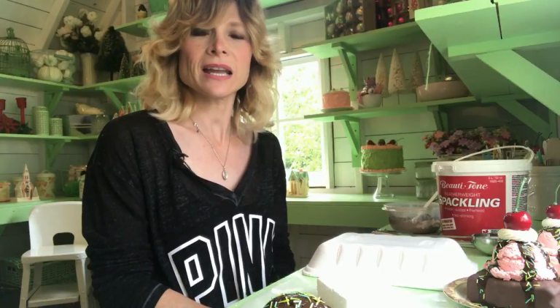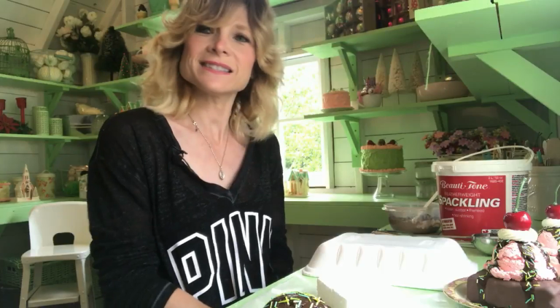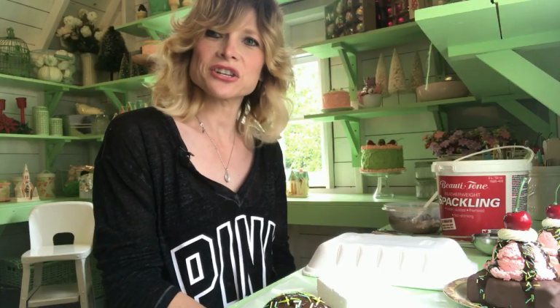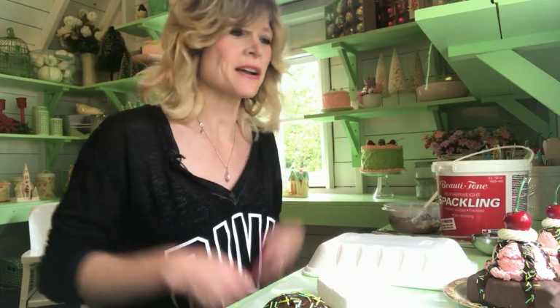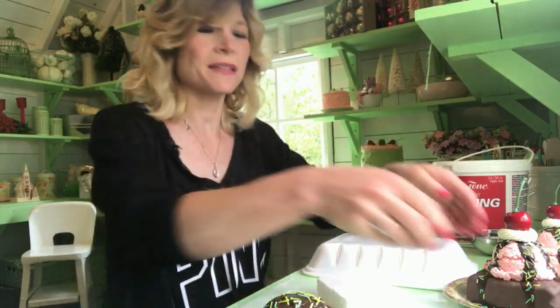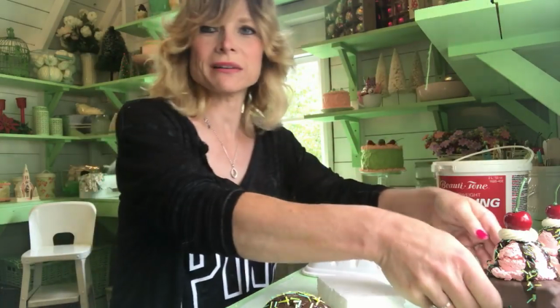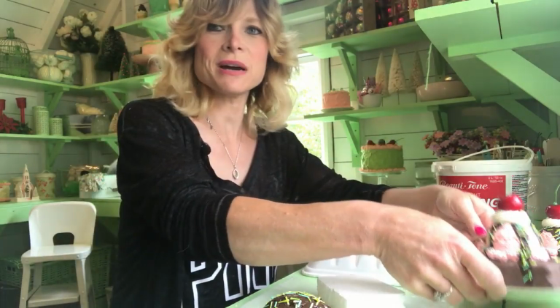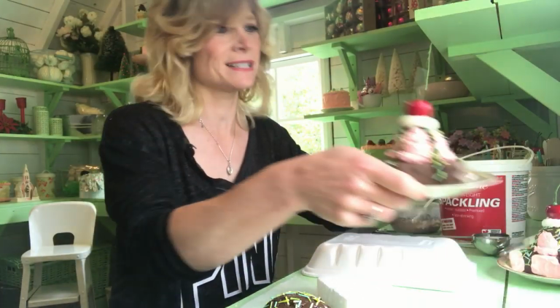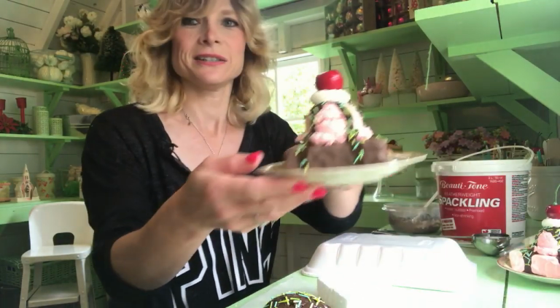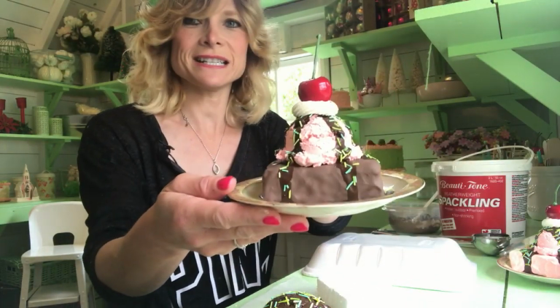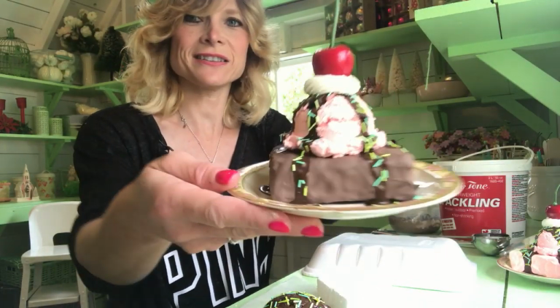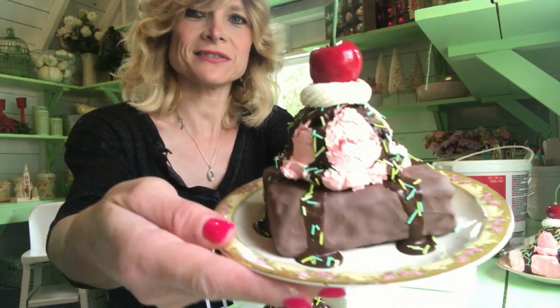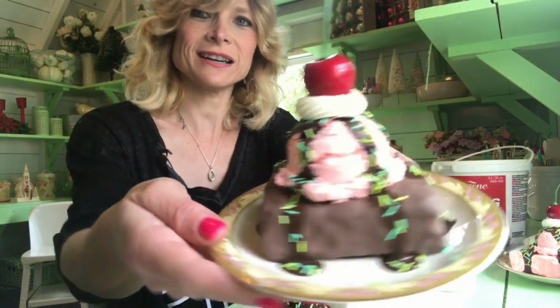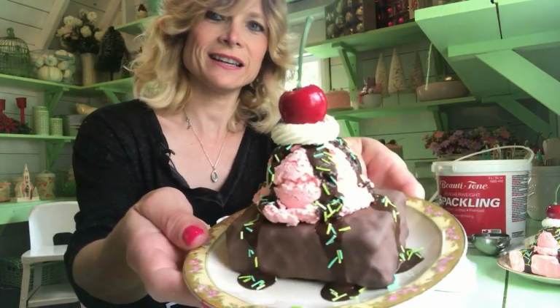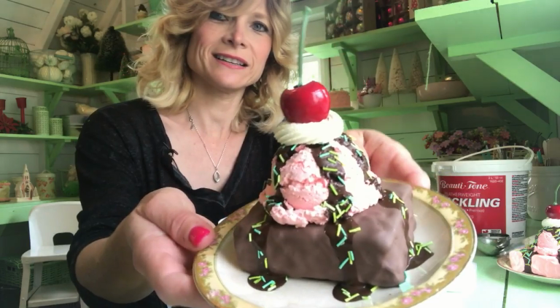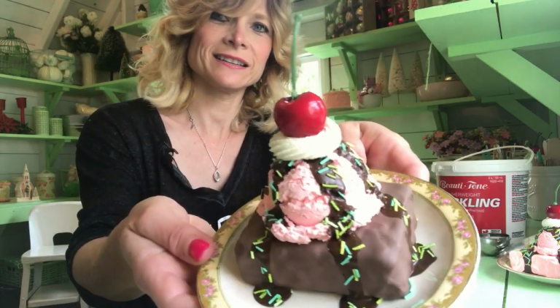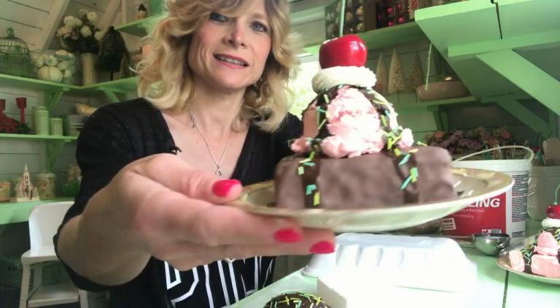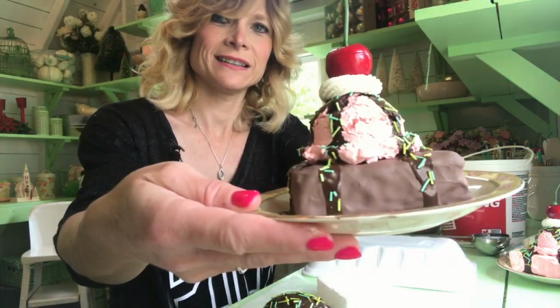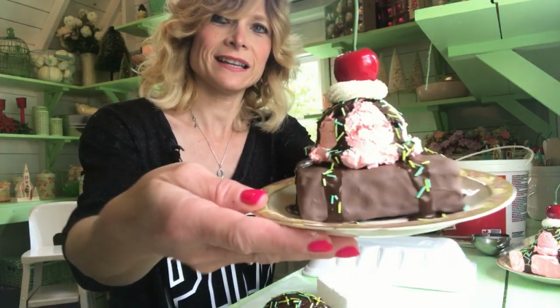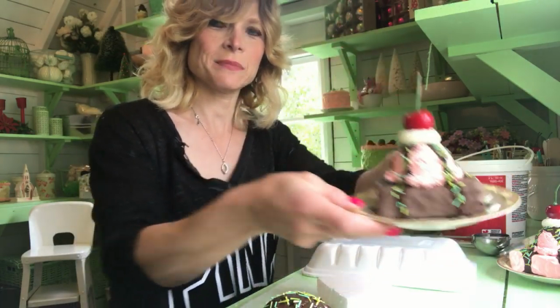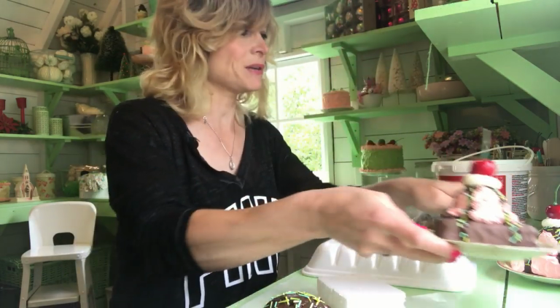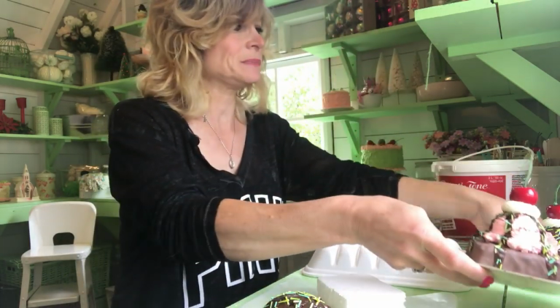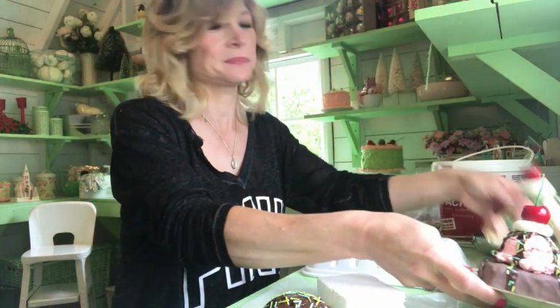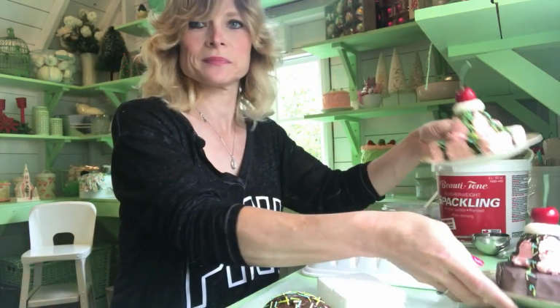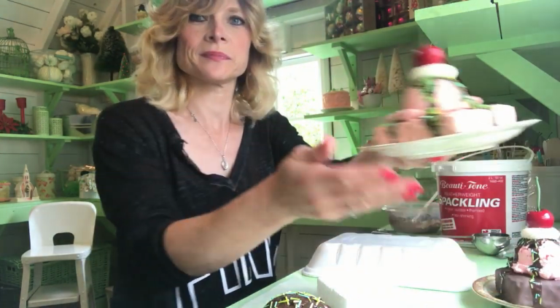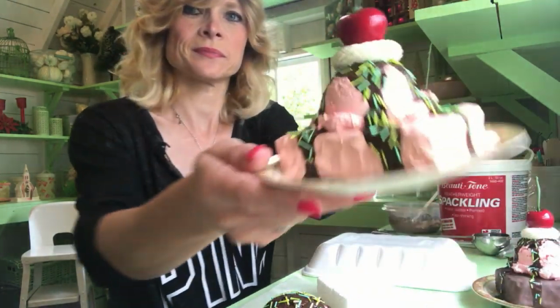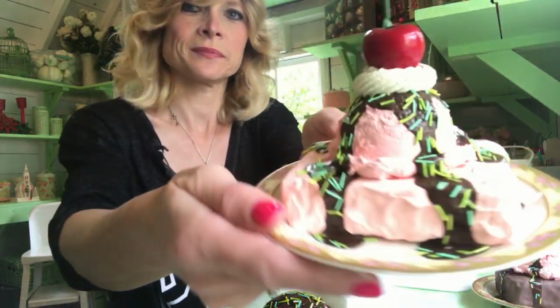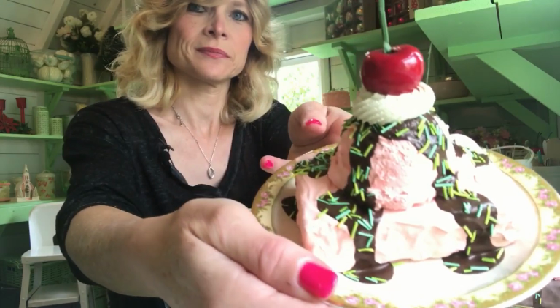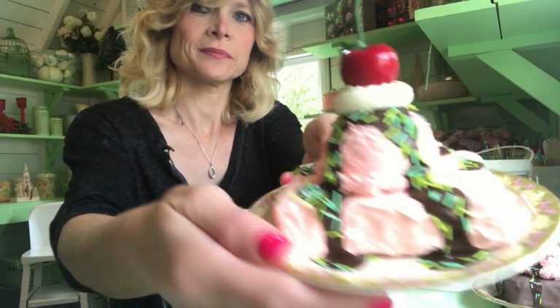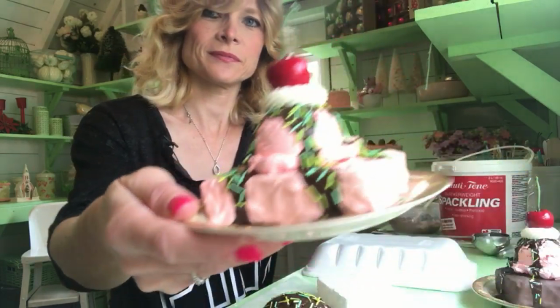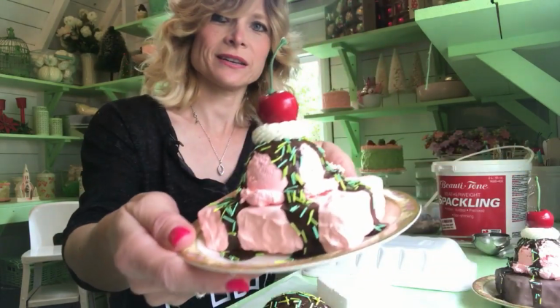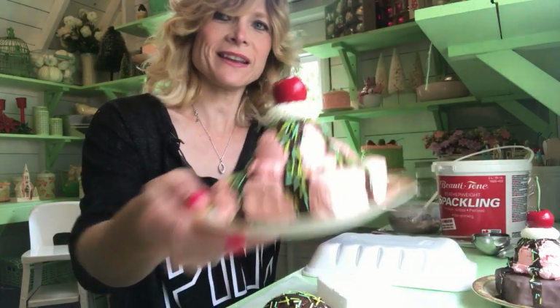Hey guys, today I'm going to show you how to make the brownie alamut right here. This little guy, and I made a pink one right there.